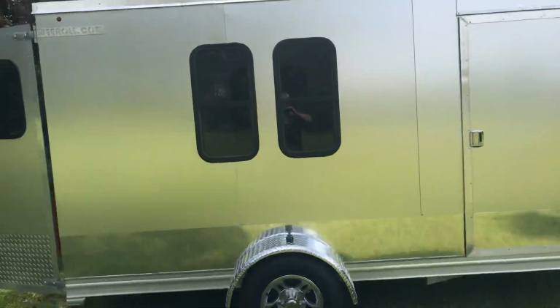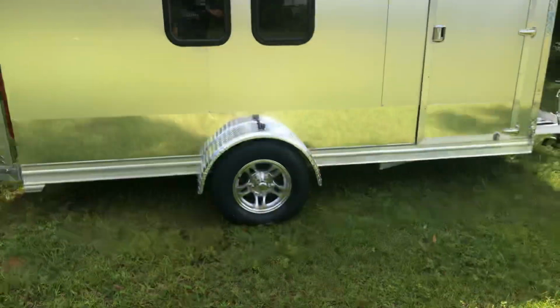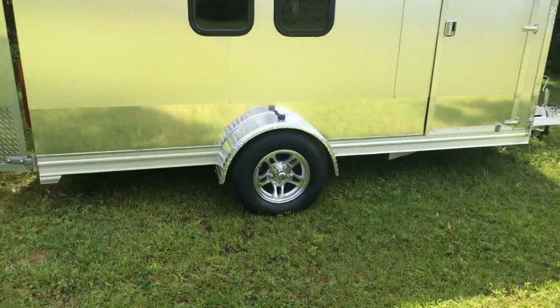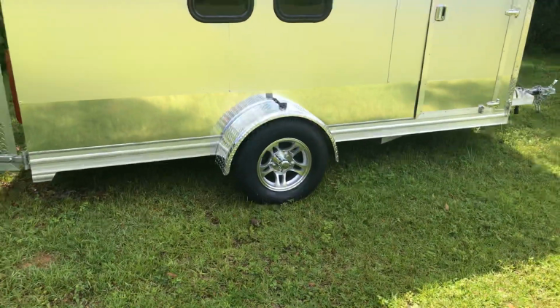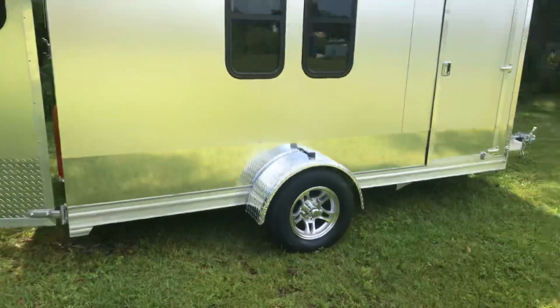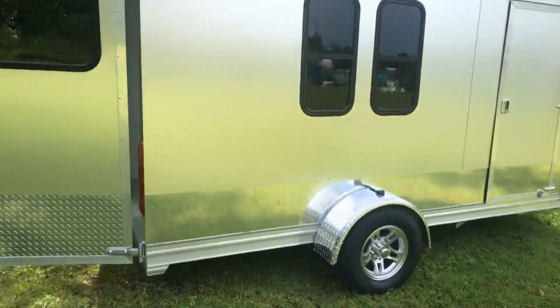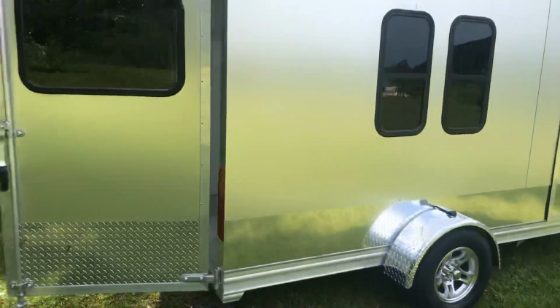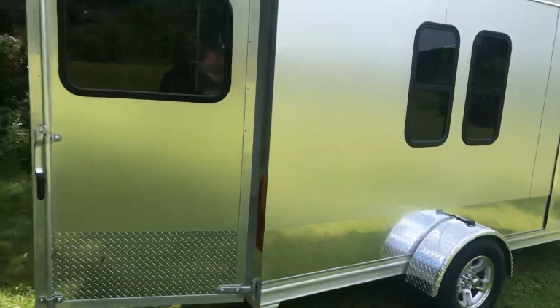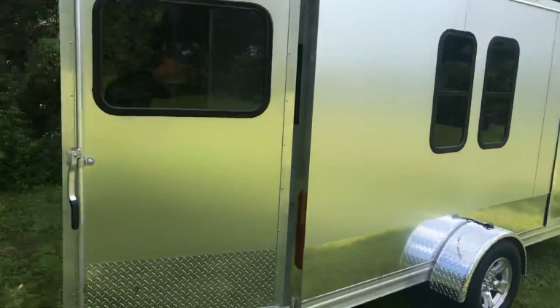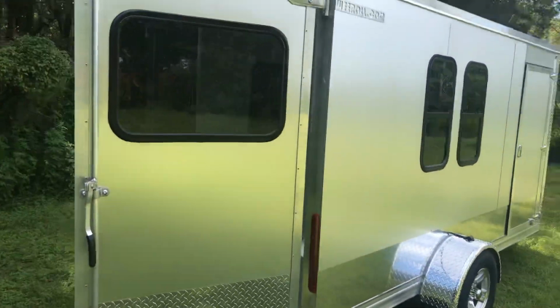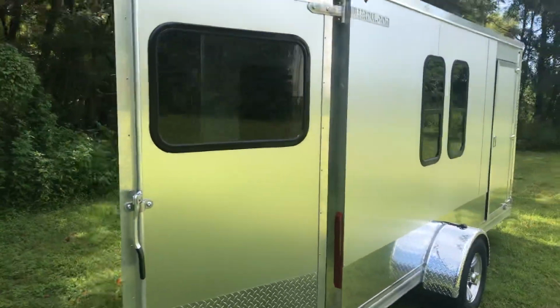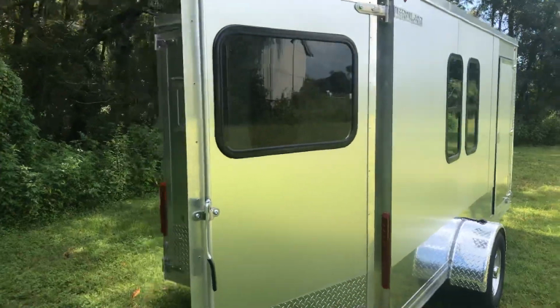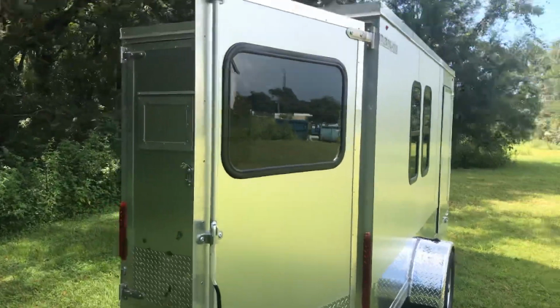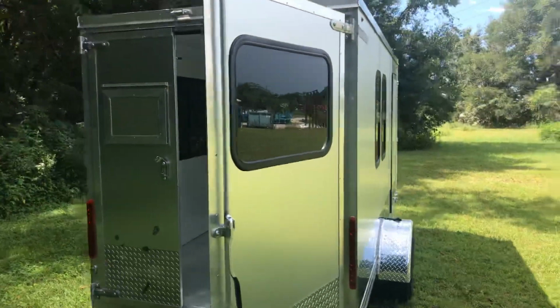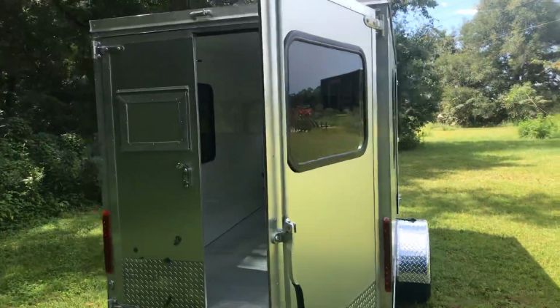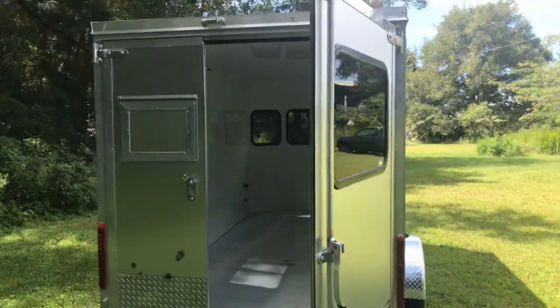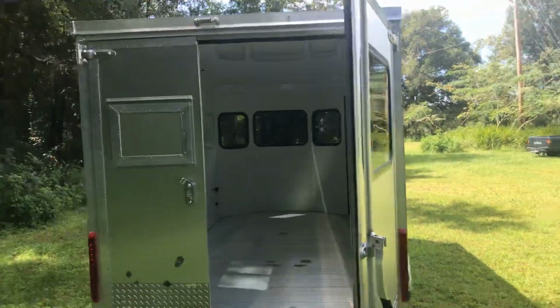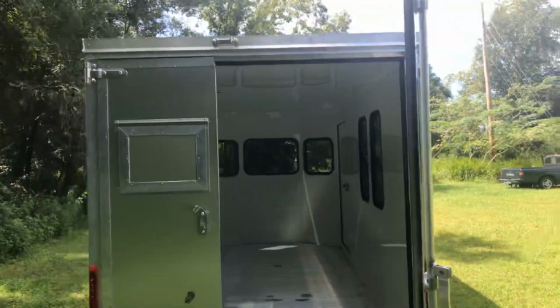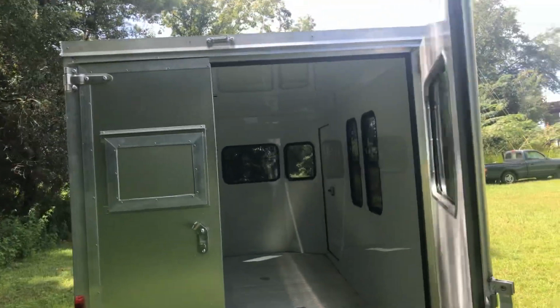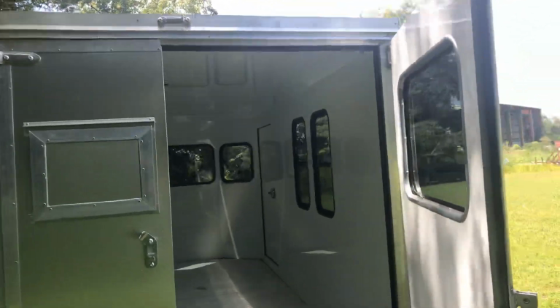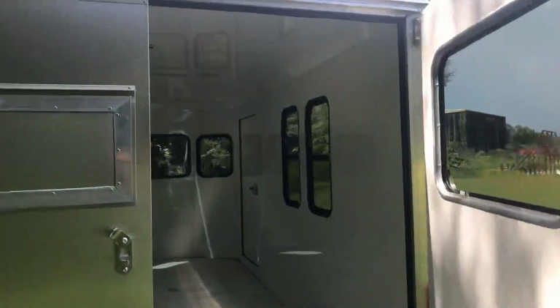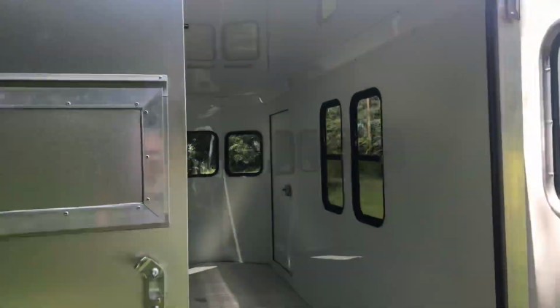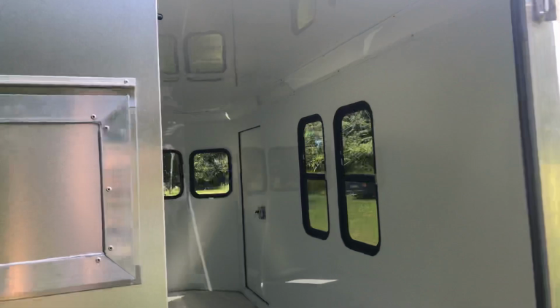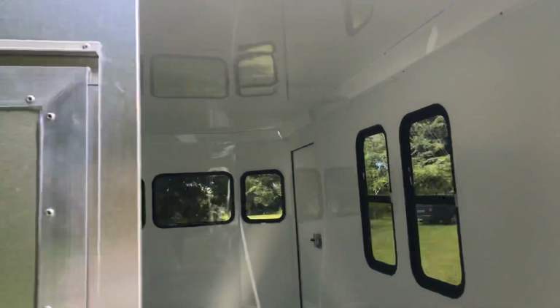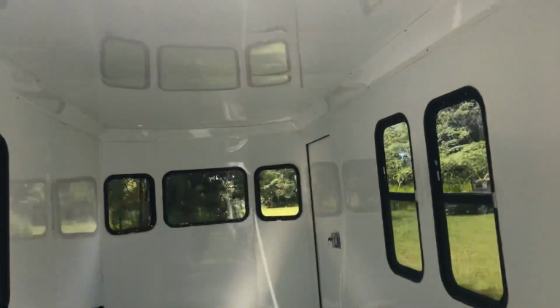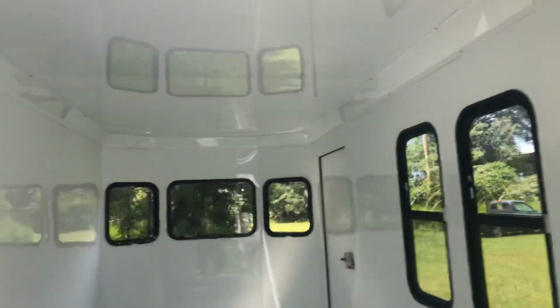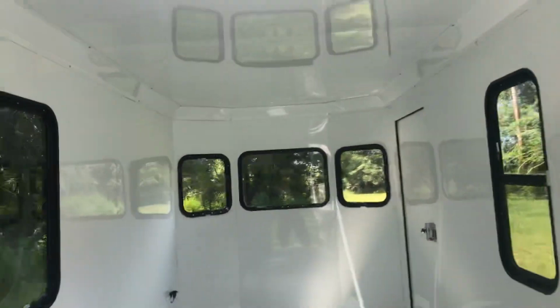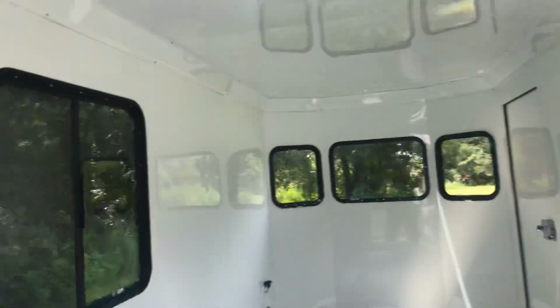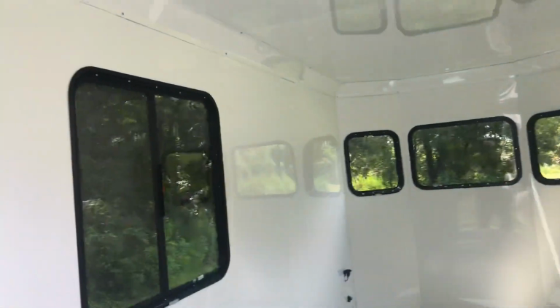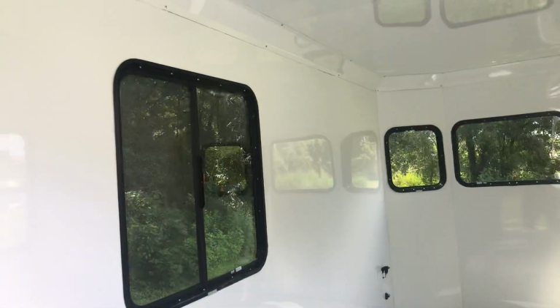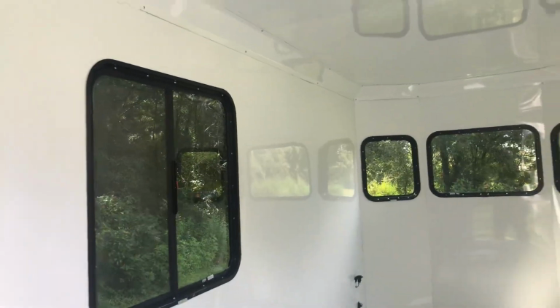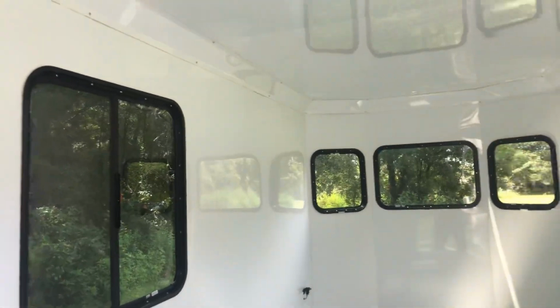Aluminum wheels, aluminum fenders, optional window in the rear, all aluminum interior skin, aluminum ceiling, and a 30 by 30 window on the side.